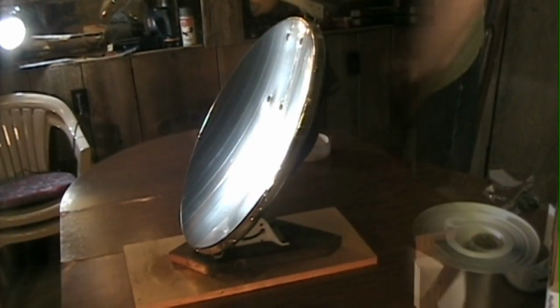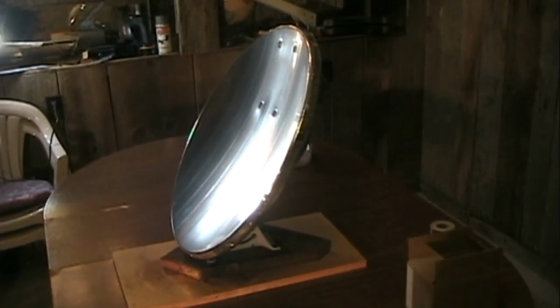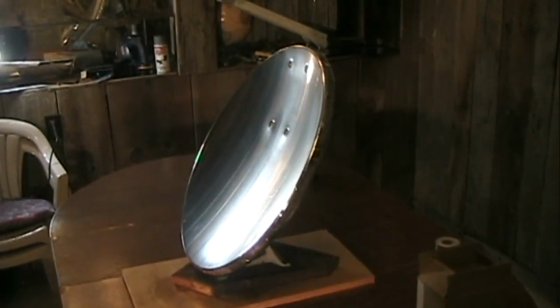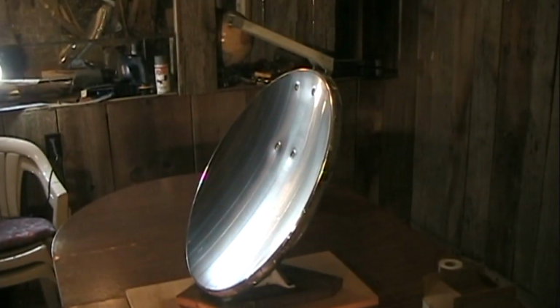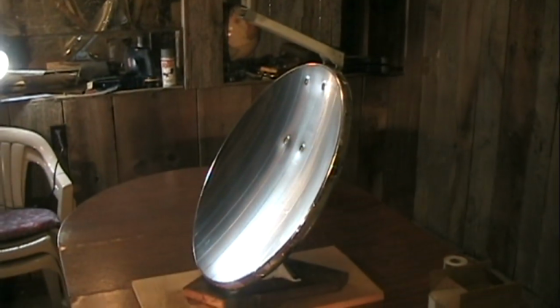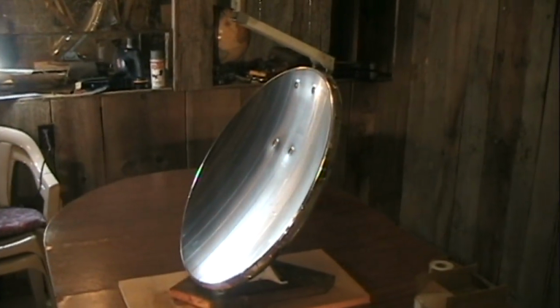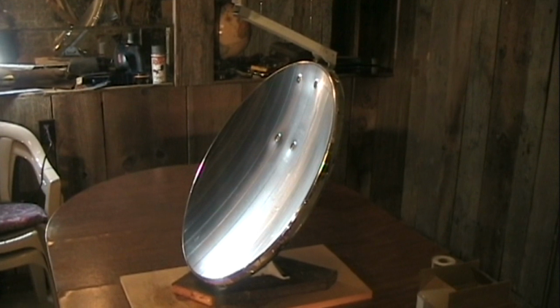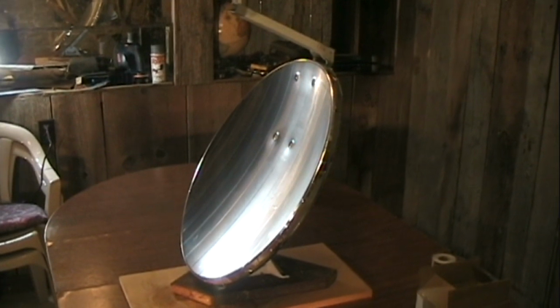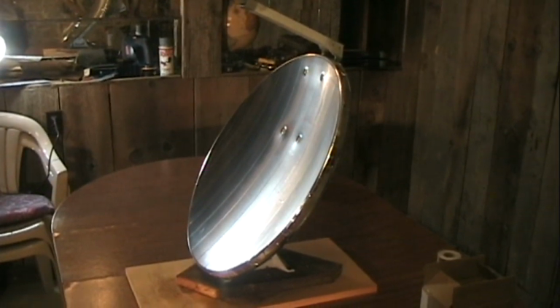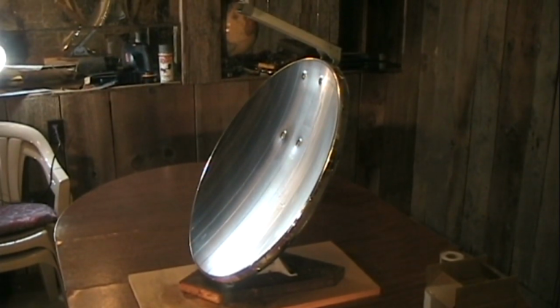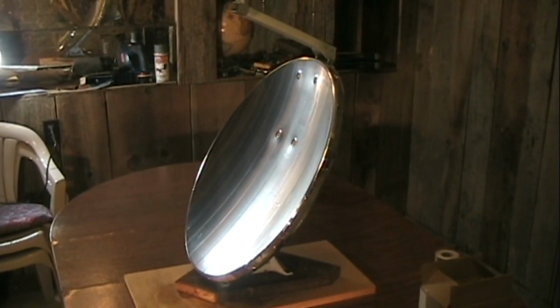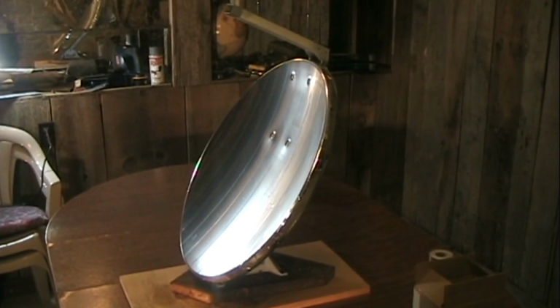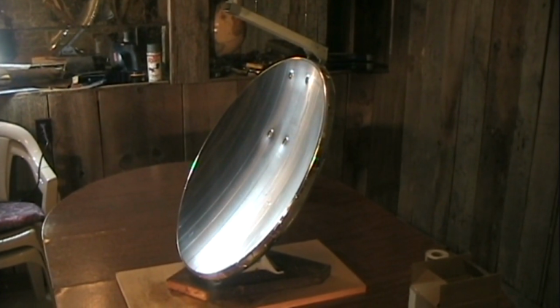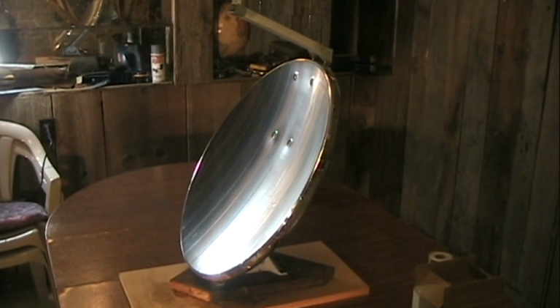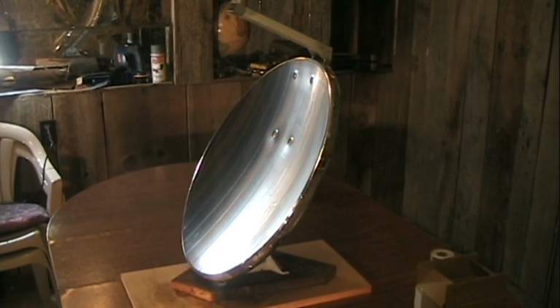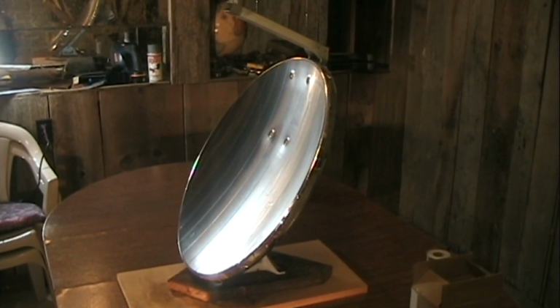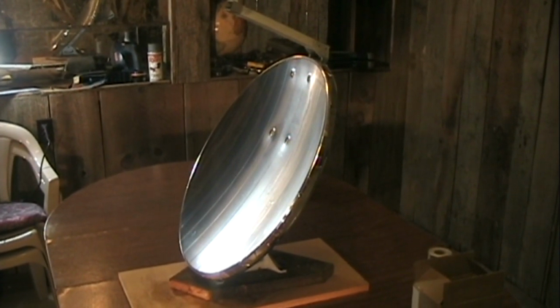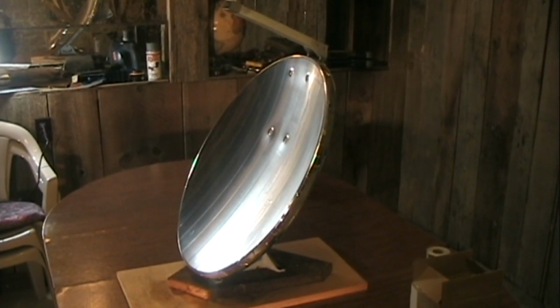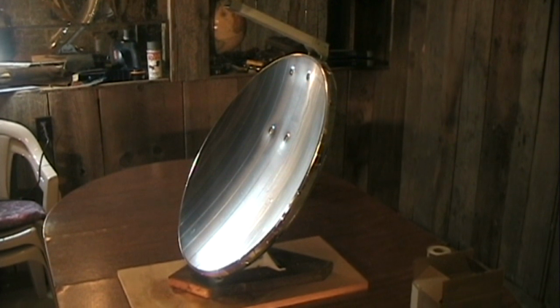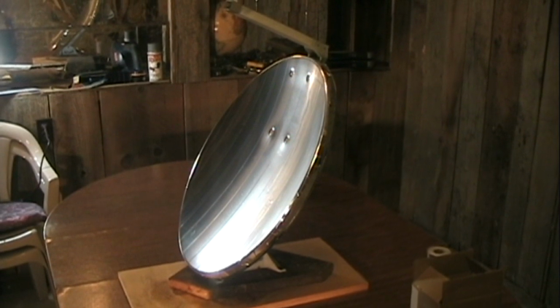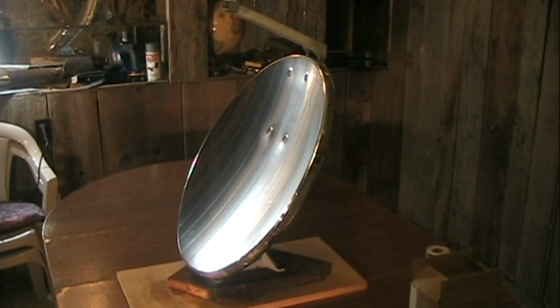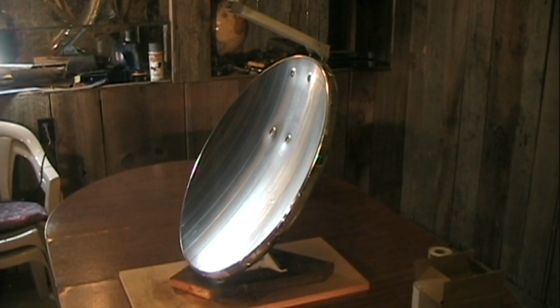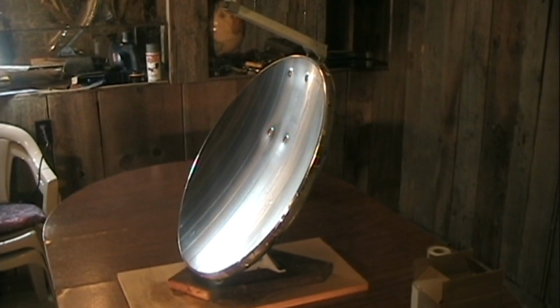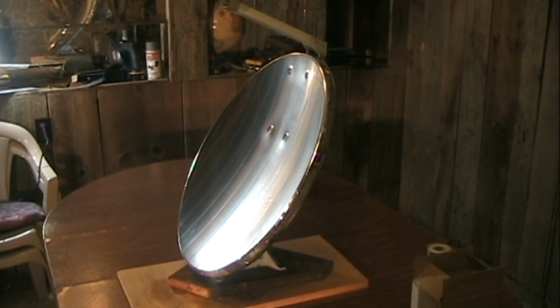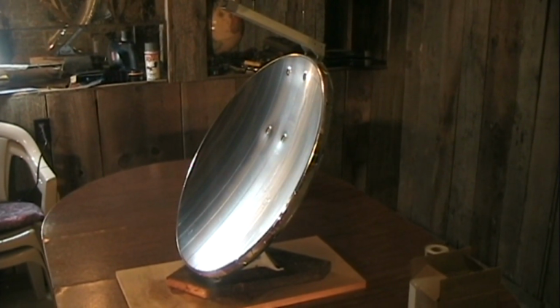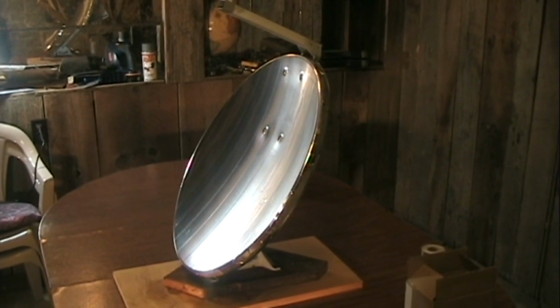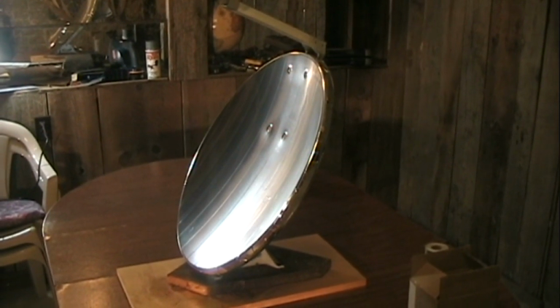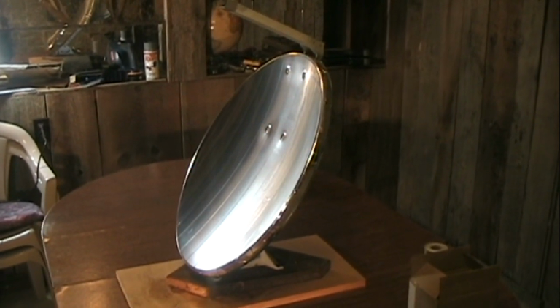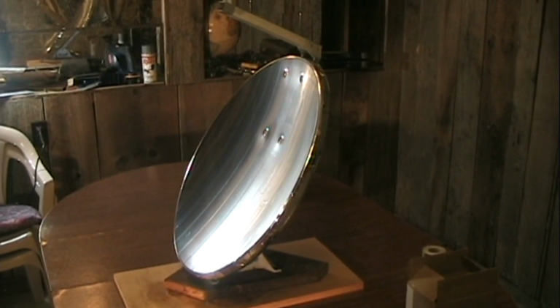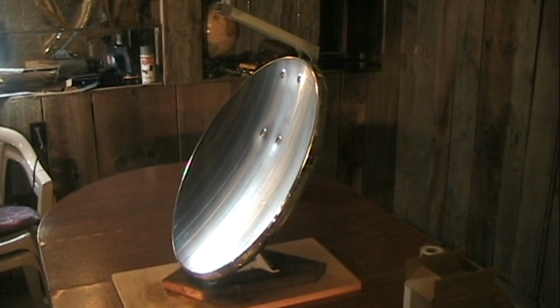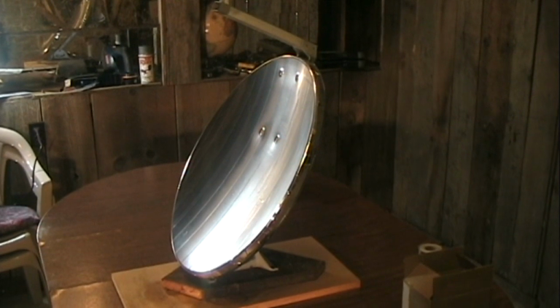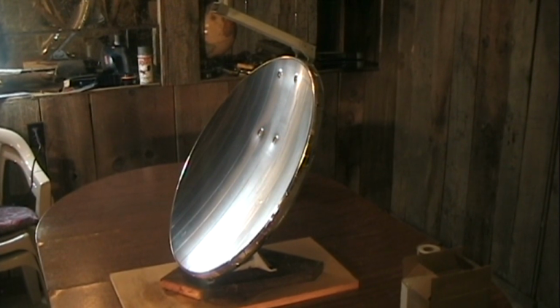I have it mounted back in the base and I'm ready to give it a try. The forecast is calling for a couple of cloudy days so I'm going to go ahead and post a video just showing the construction. Stay tuned to my channel and I'll release another video in the coming days that shows the capabilities of this.